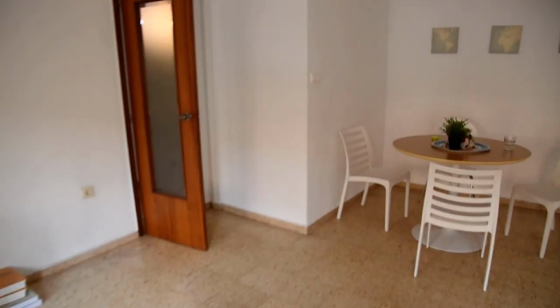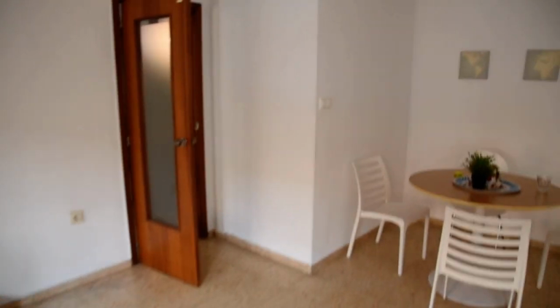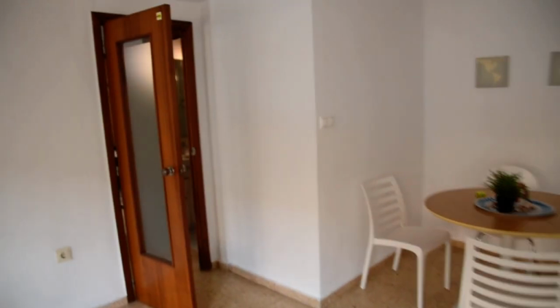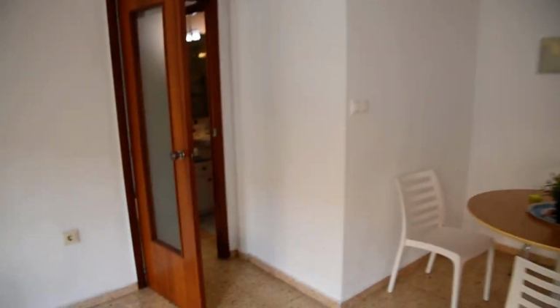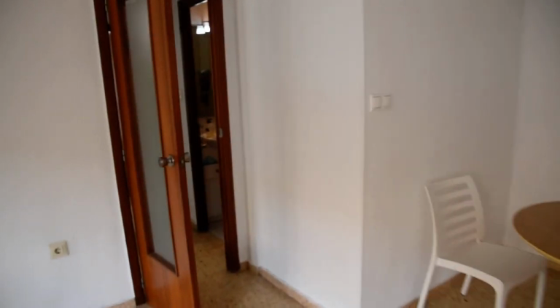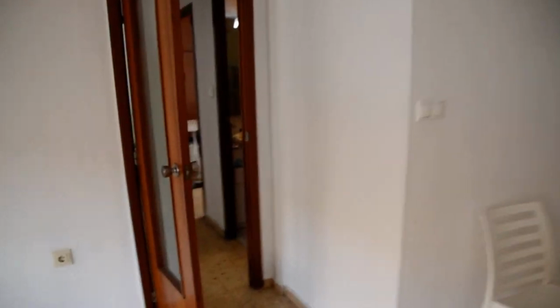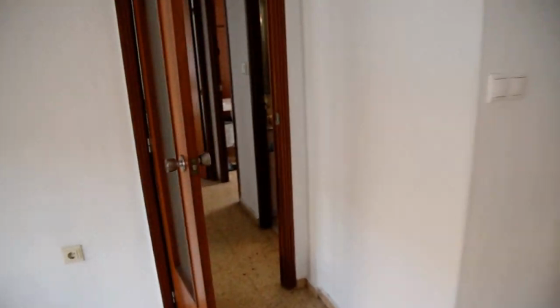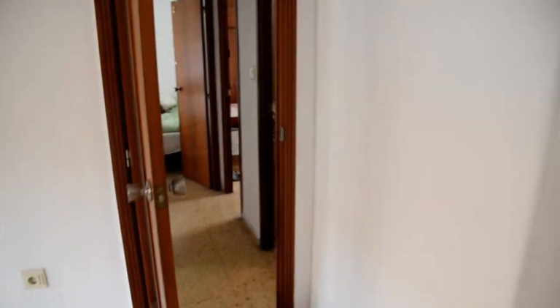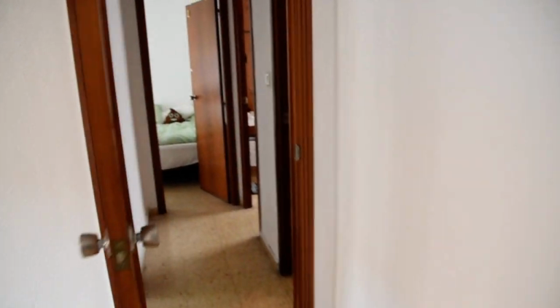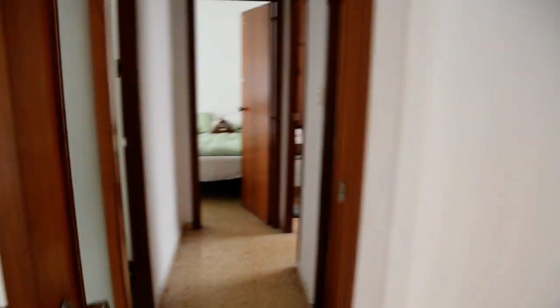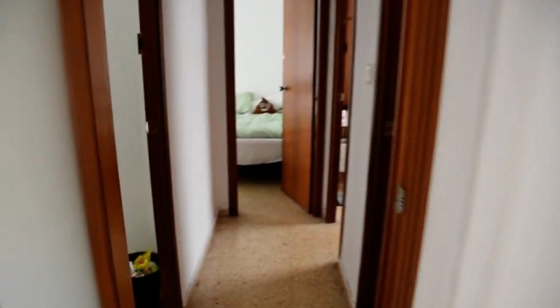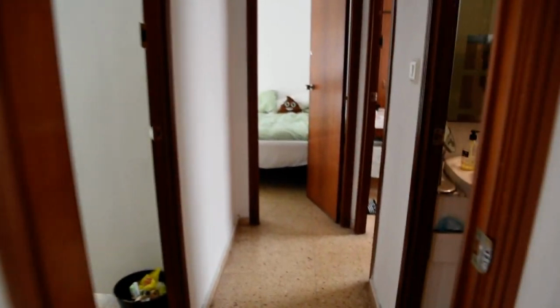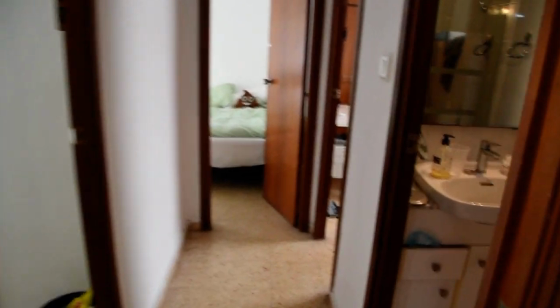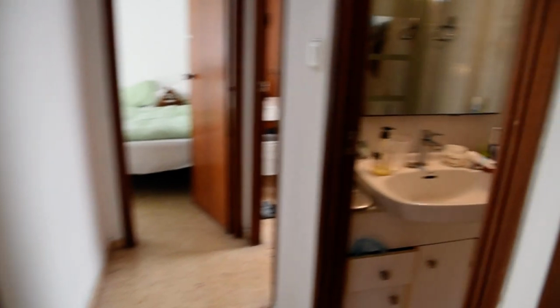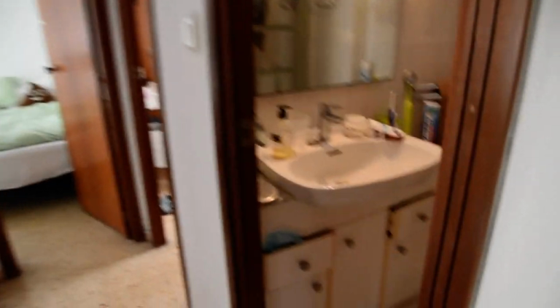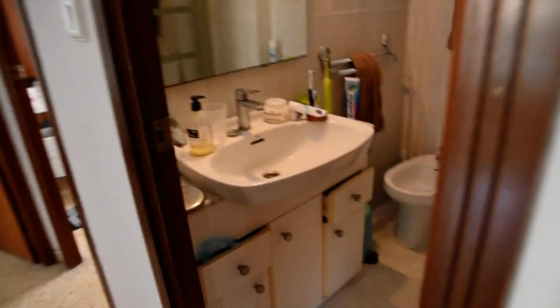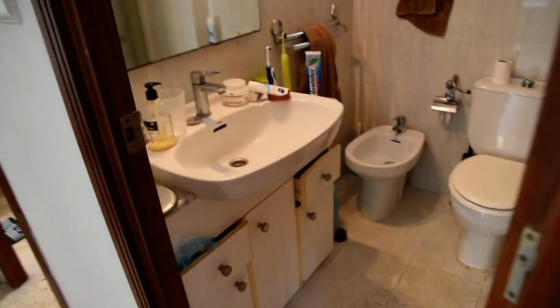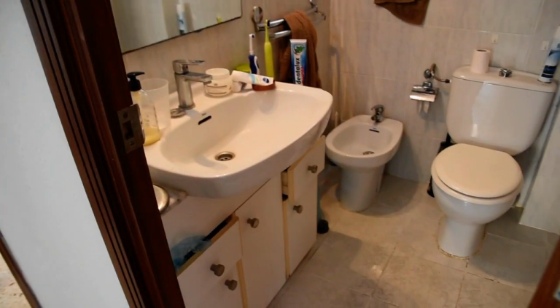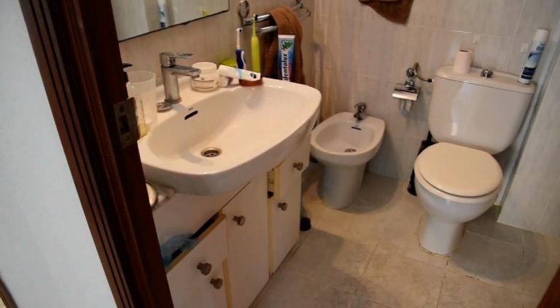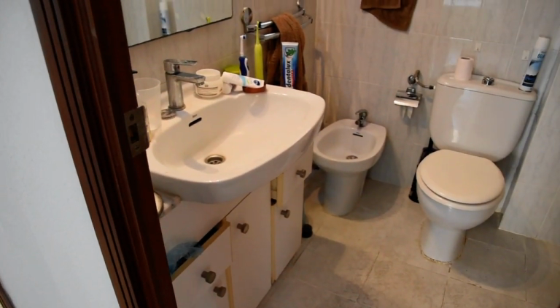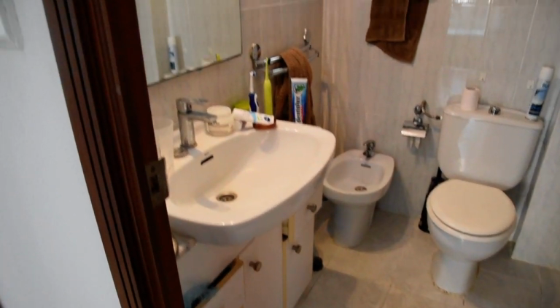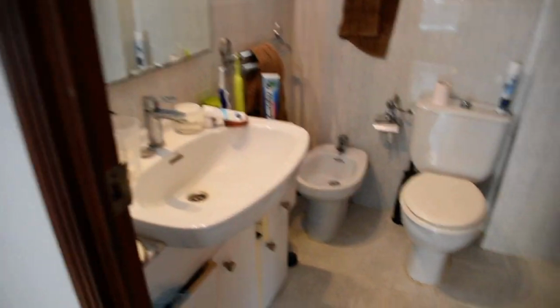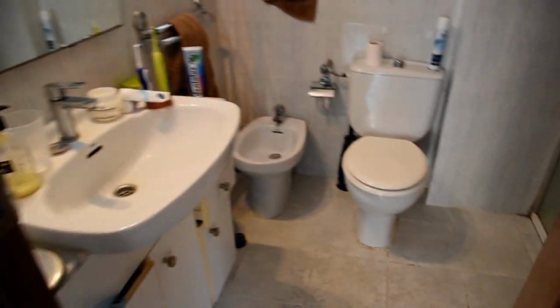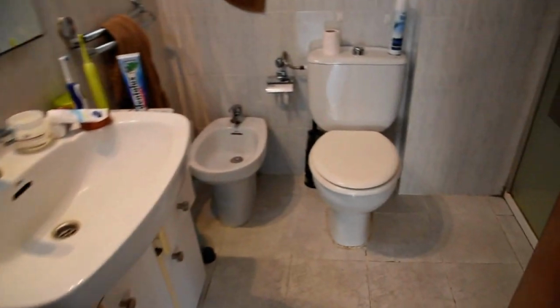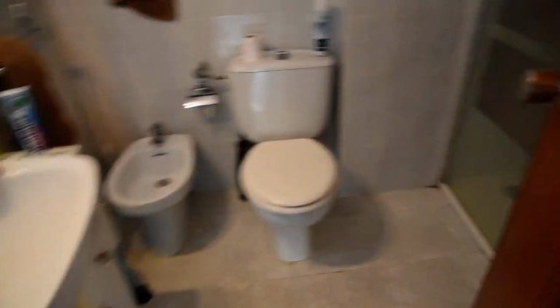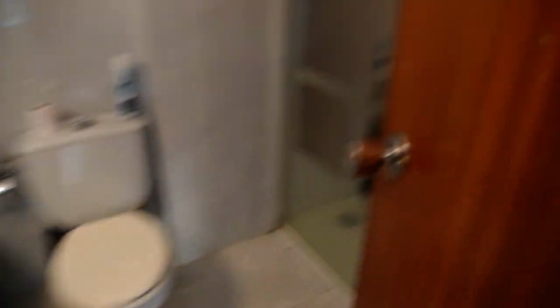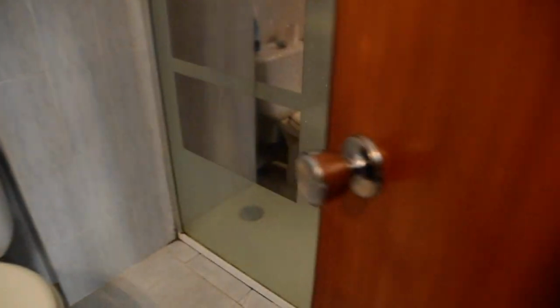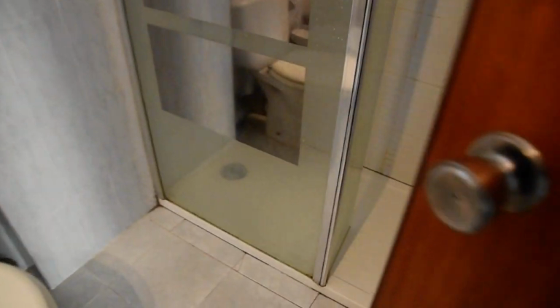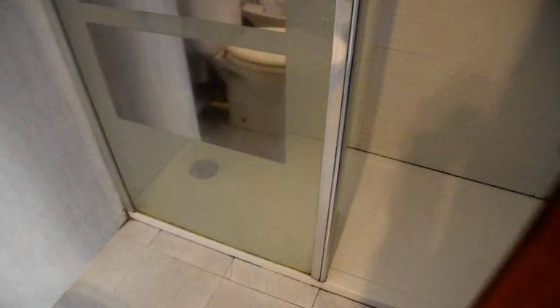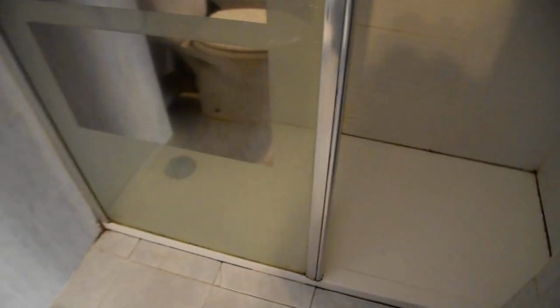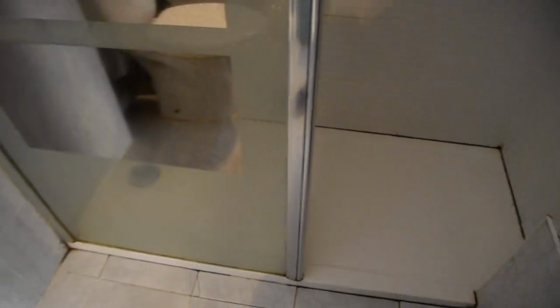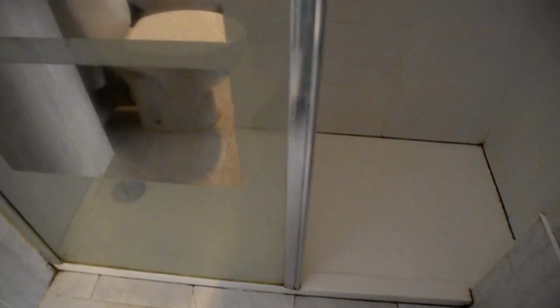Alright, now let's take a look at the bedrooms and bathroom. So the bathroom is right here, with a sink and mirror, toilet, and a shower on this side.